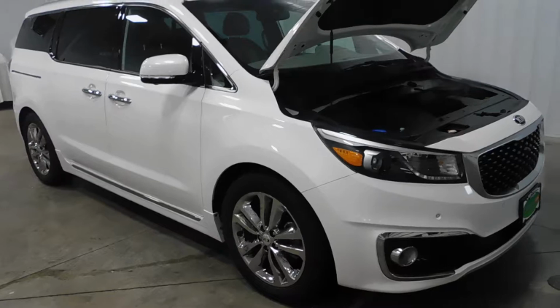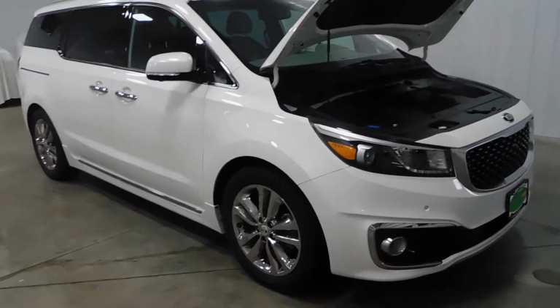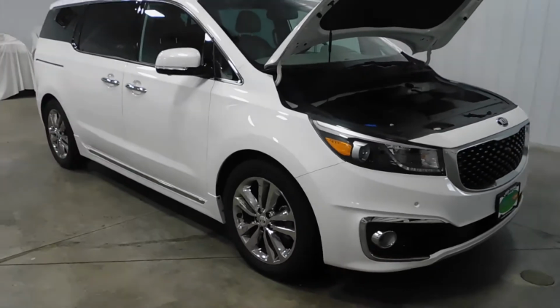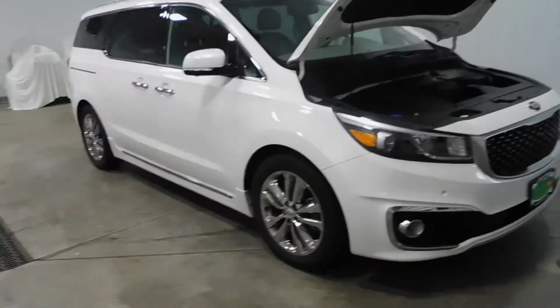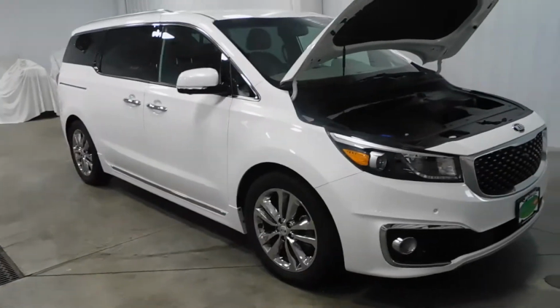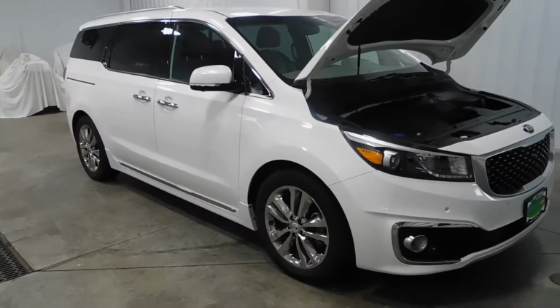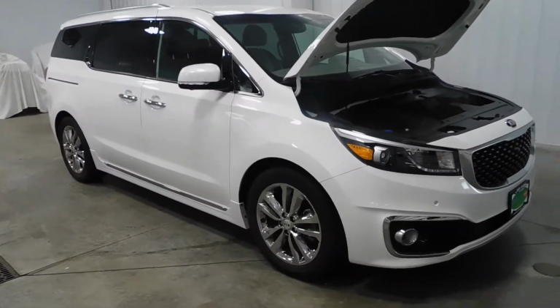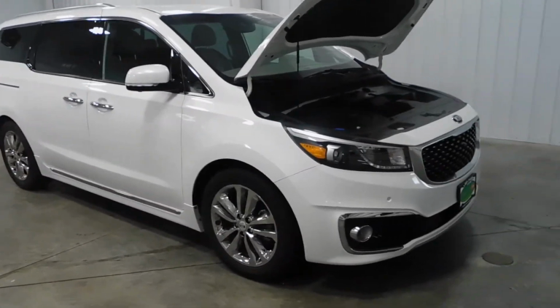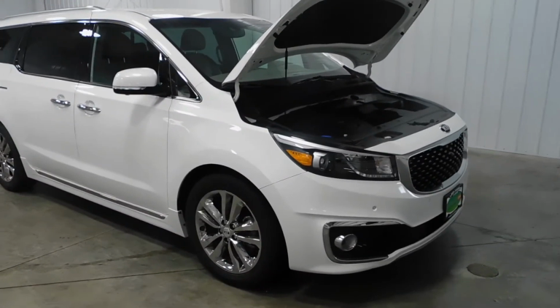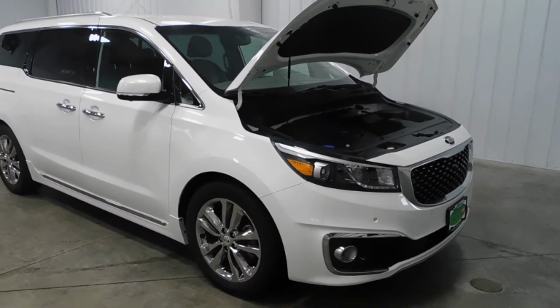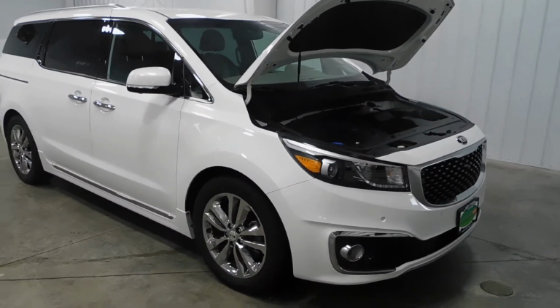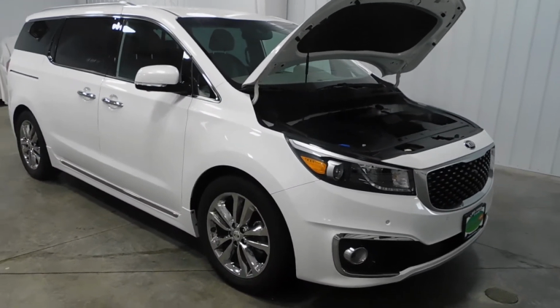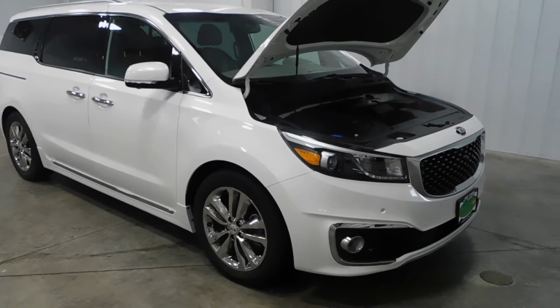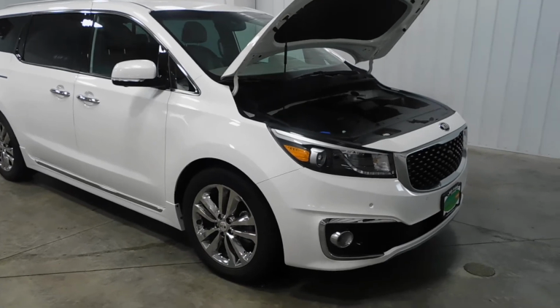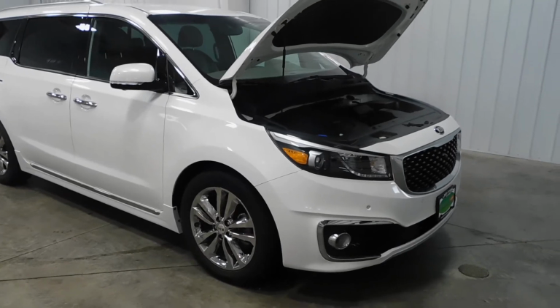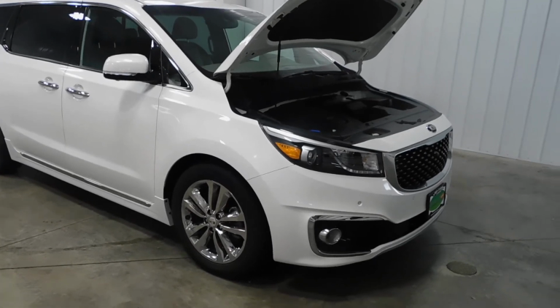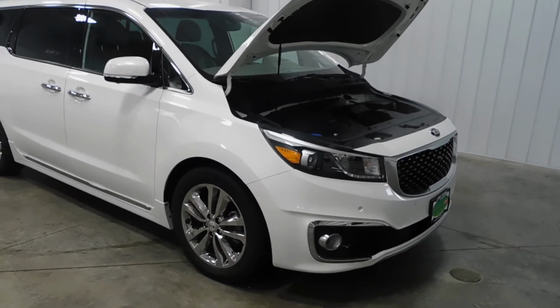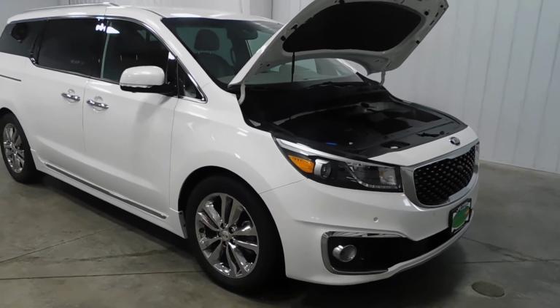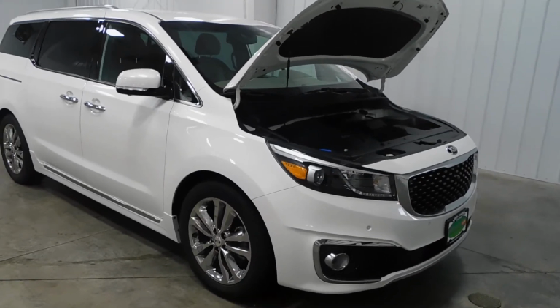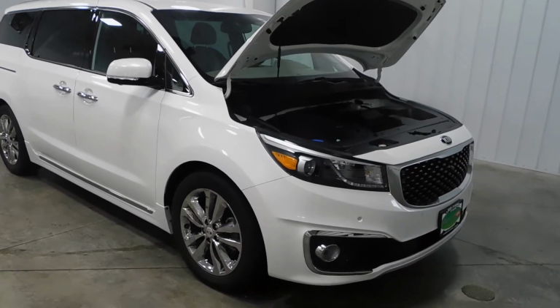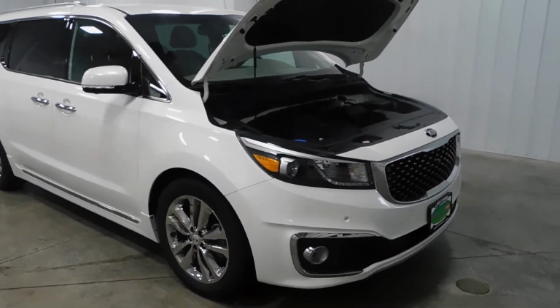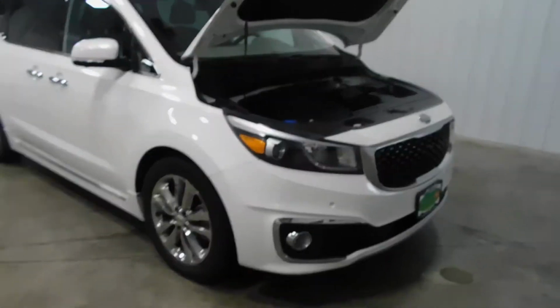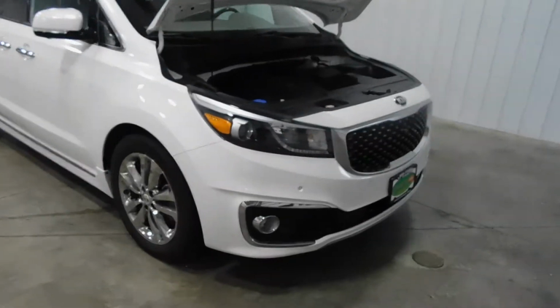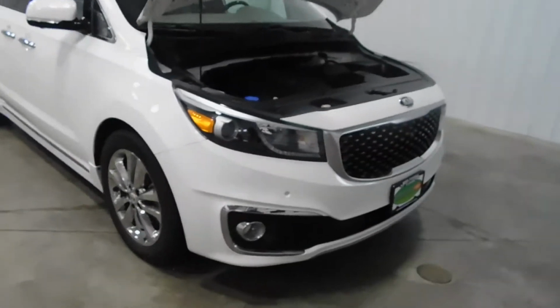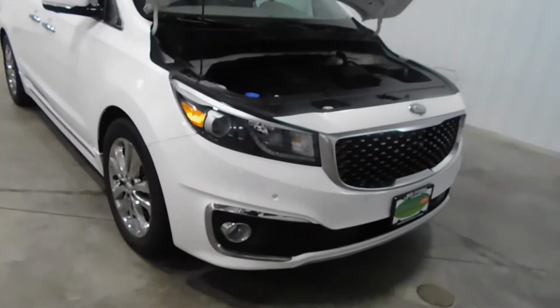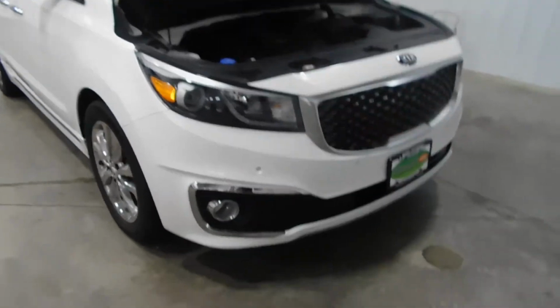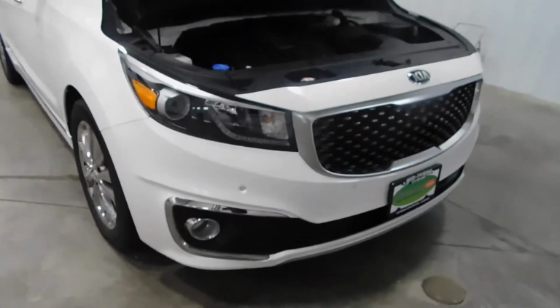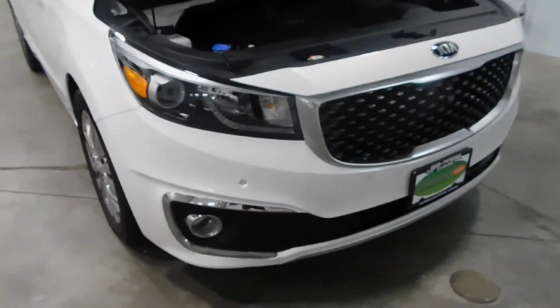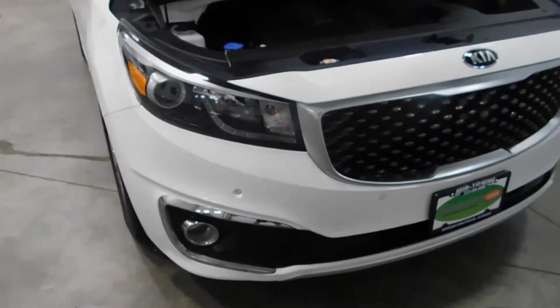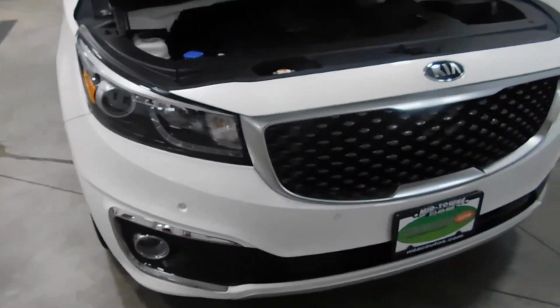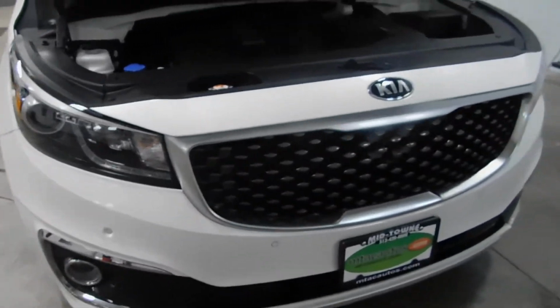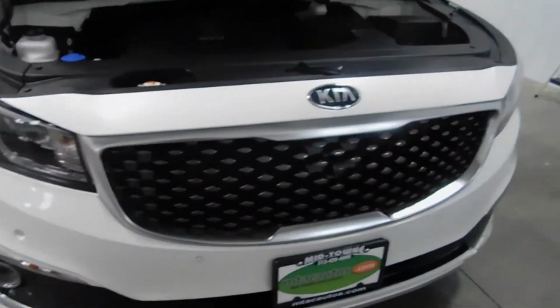Hello and welcome to Midtown Auto Center. My name is Derek and today I'd like to thank you for taking a look at our 2016 Kia Sedona SXL with only 20,000 original miles. This vehicle is a one-owner vehicle and it comes with a clean Carfax.